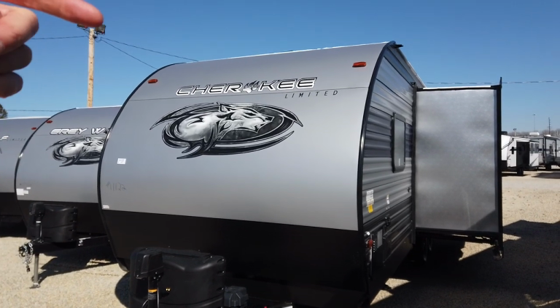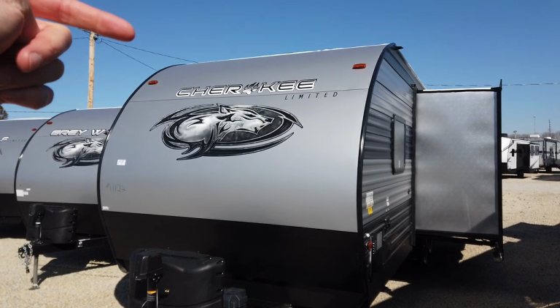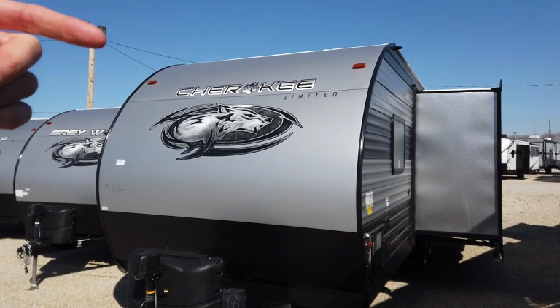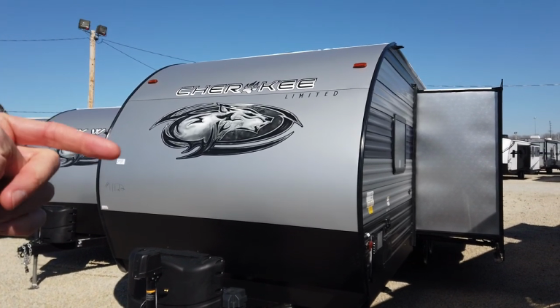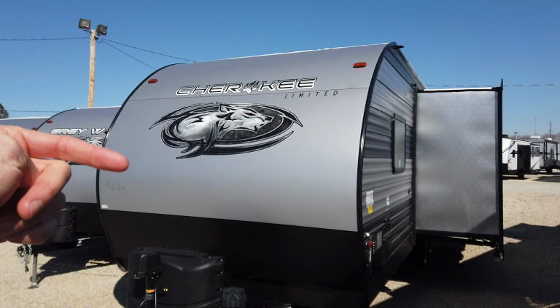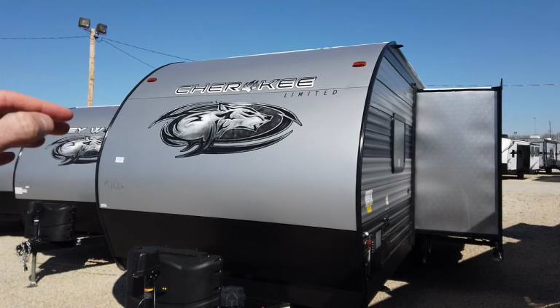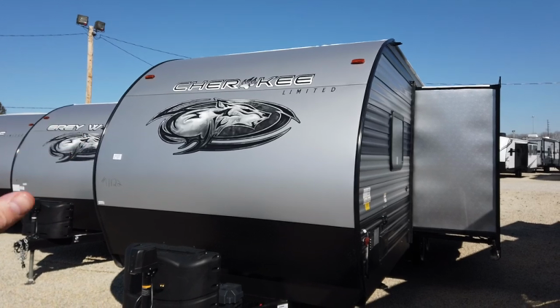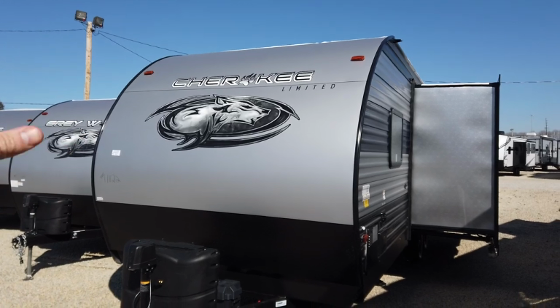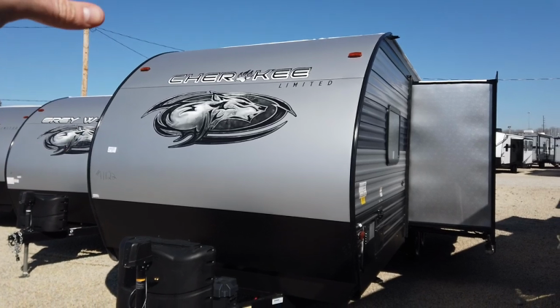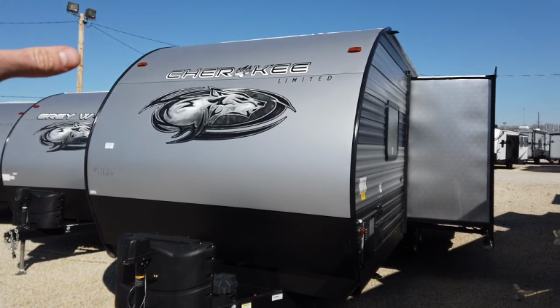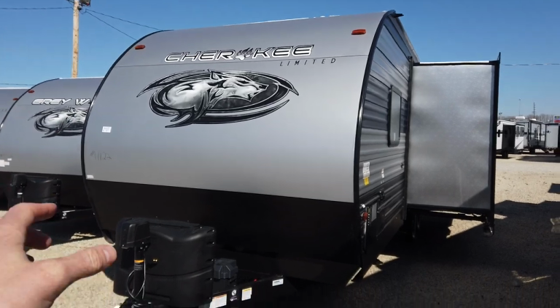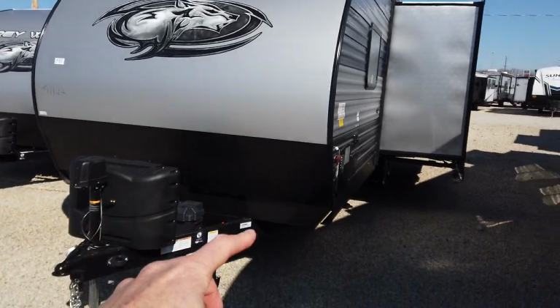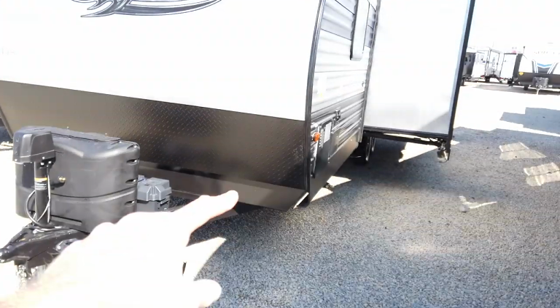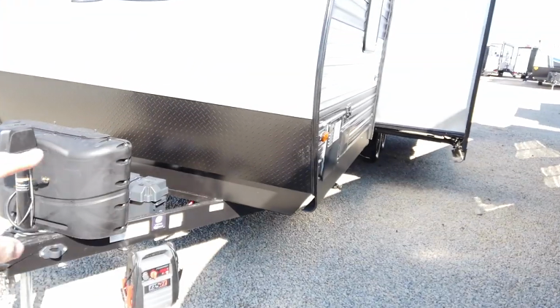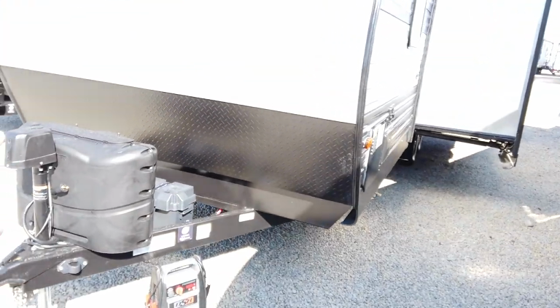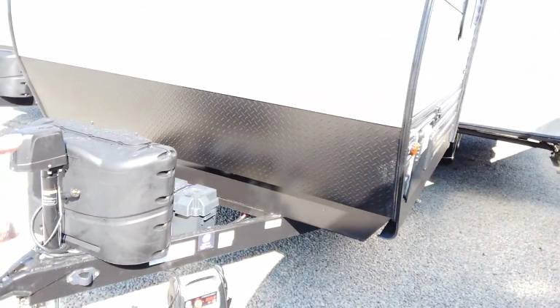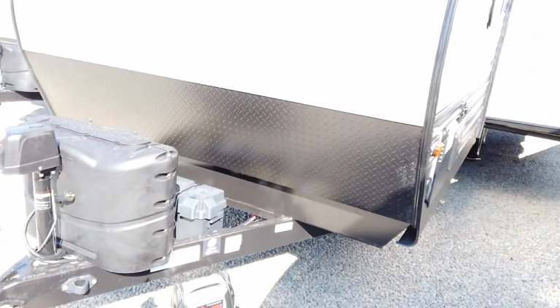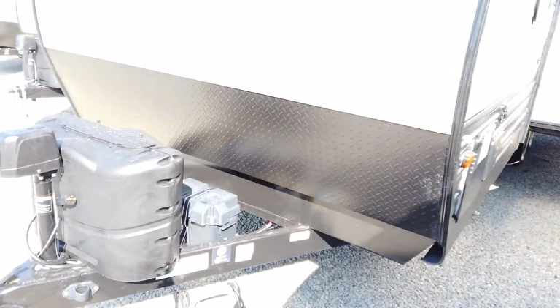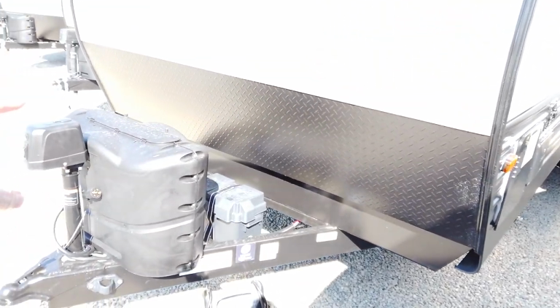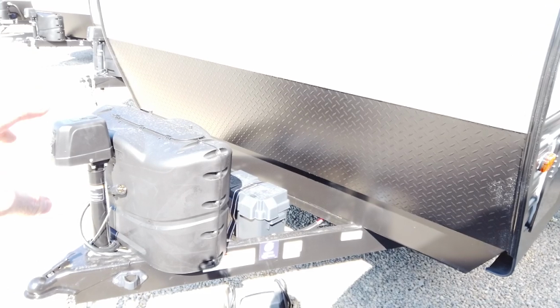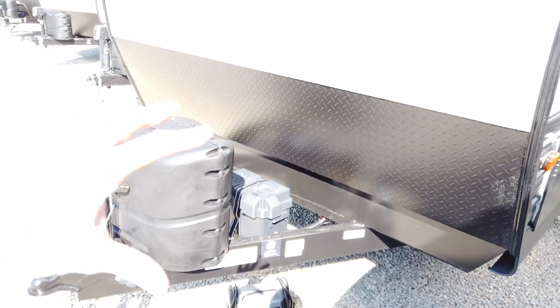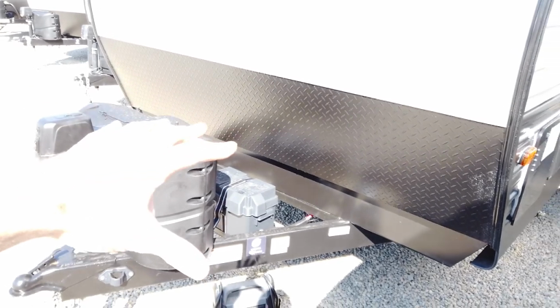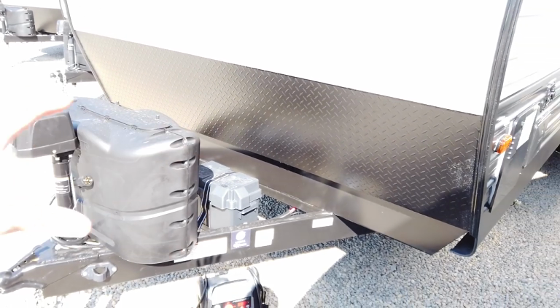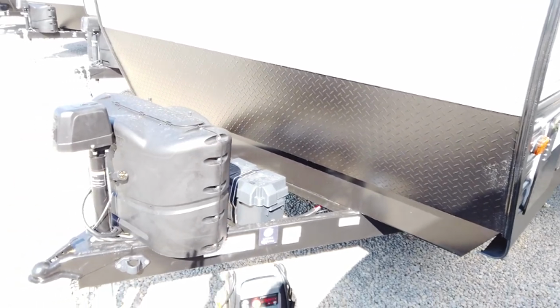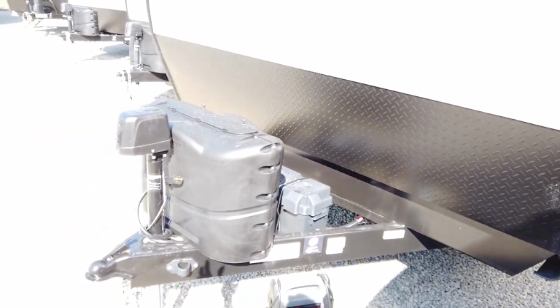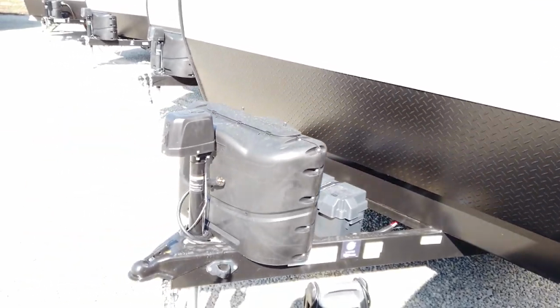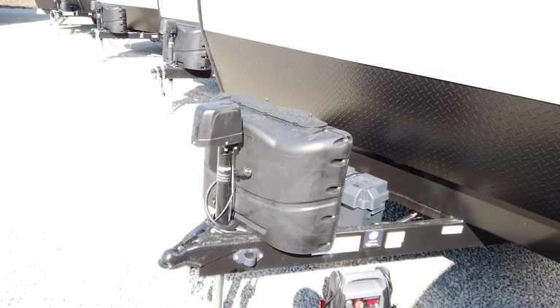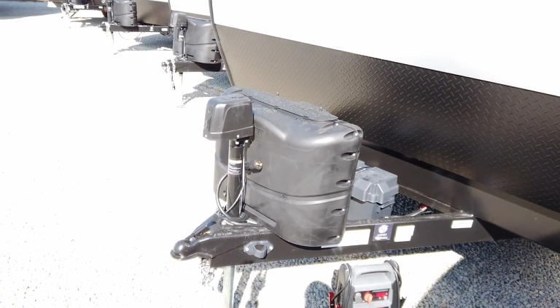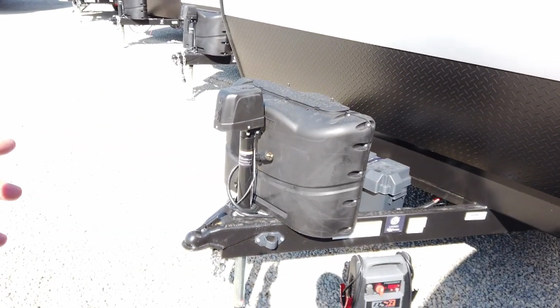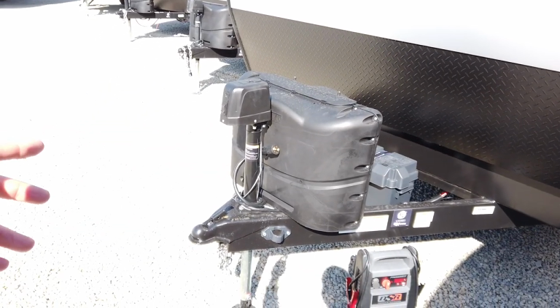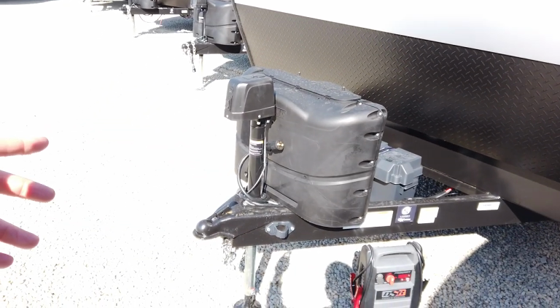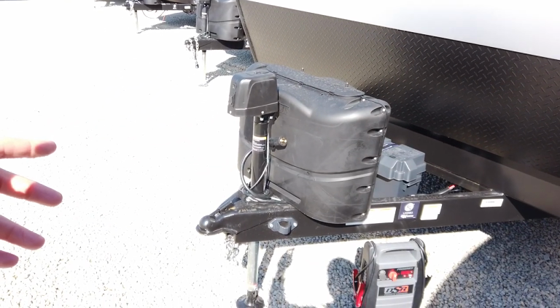It does have the Cherokee signature aerodynamic front end, which is actually three sections. The top and middle sections are nice rolled metal, and the bottom section is a diamond plate rock guard to protect the front of this trailer from any road debris that might come up.